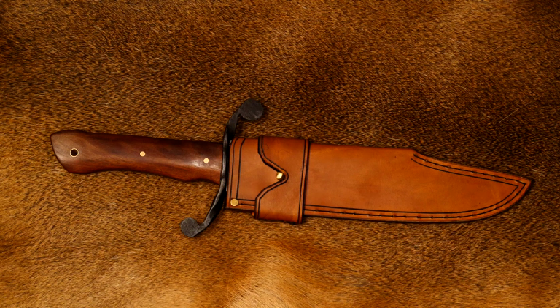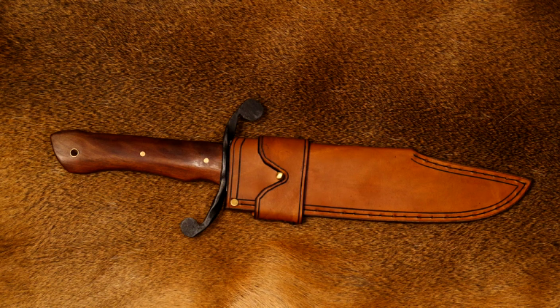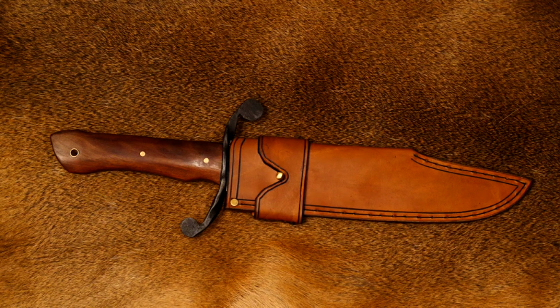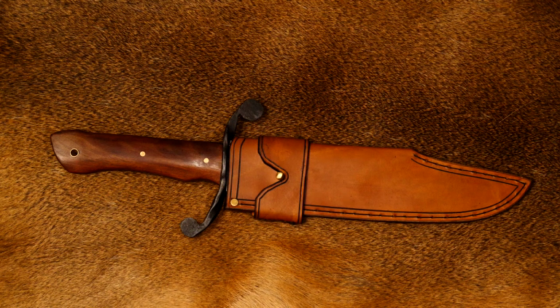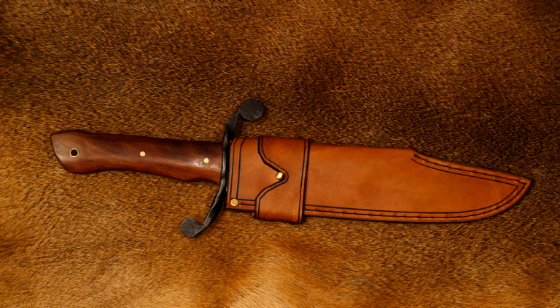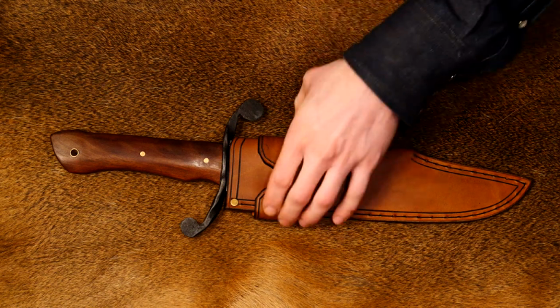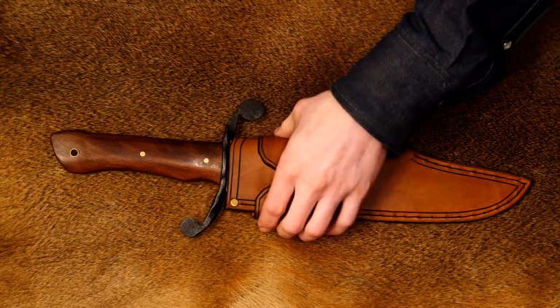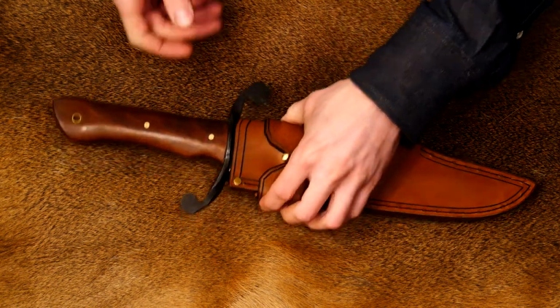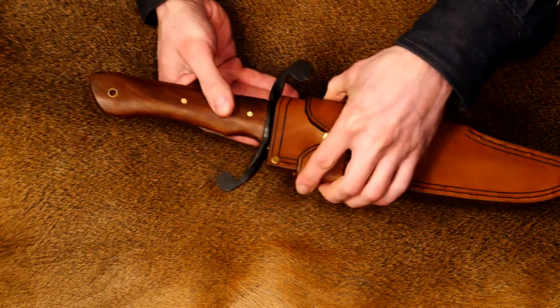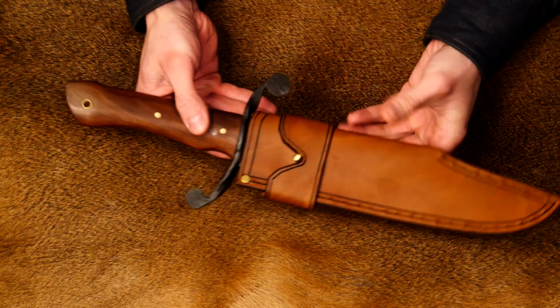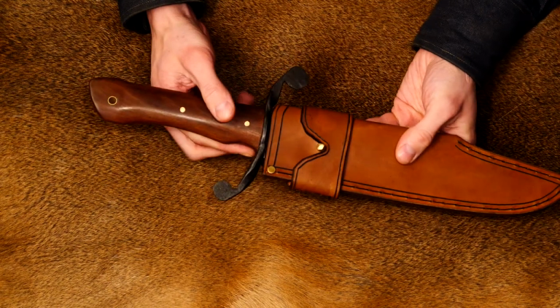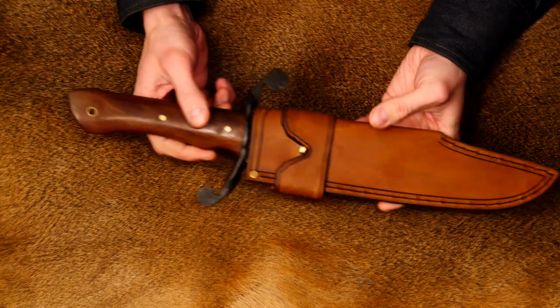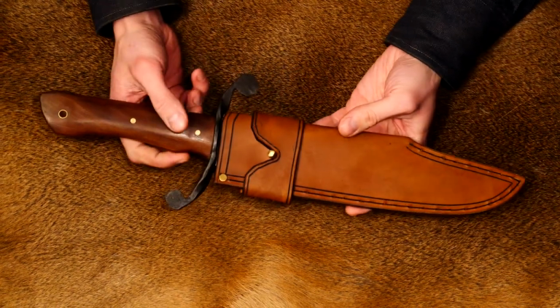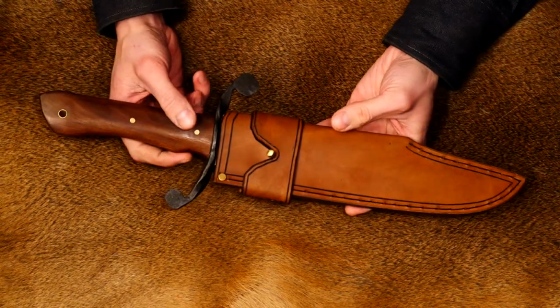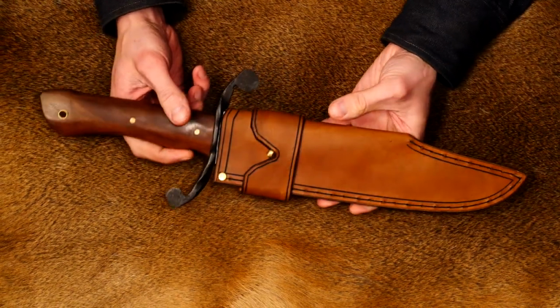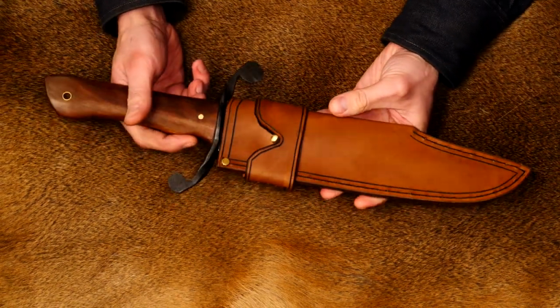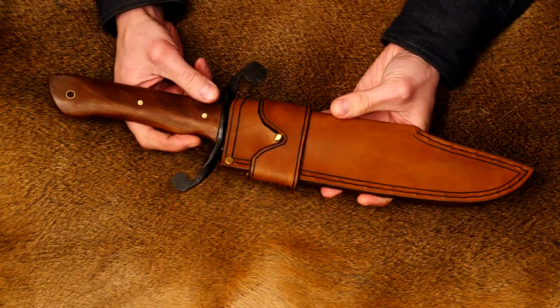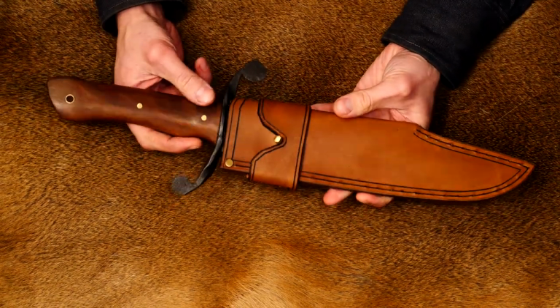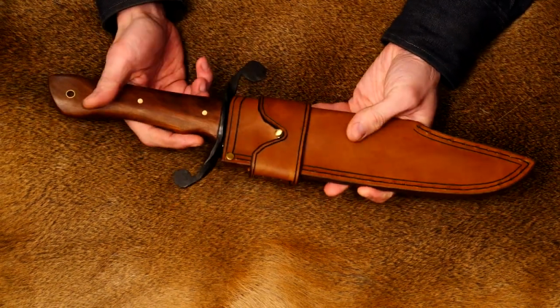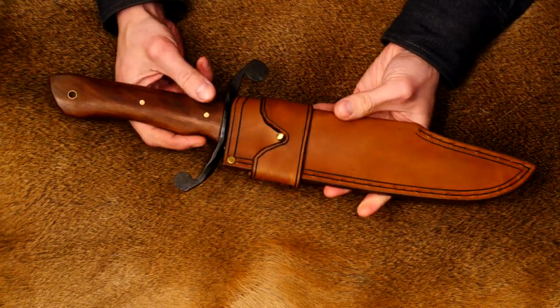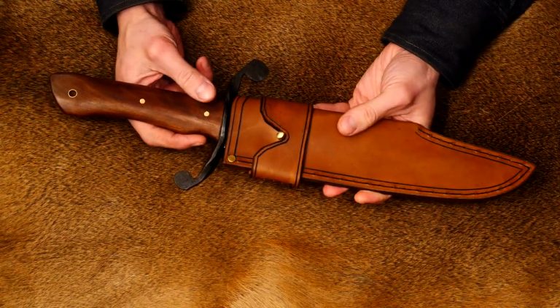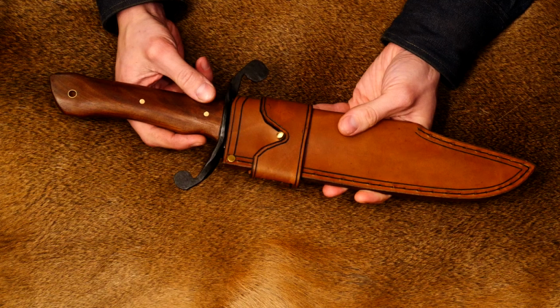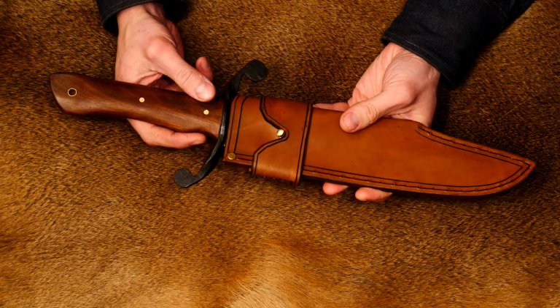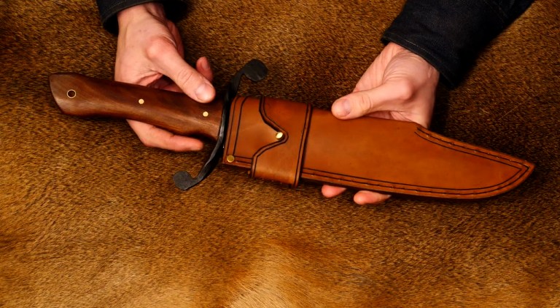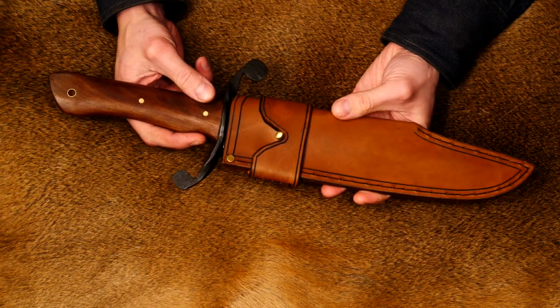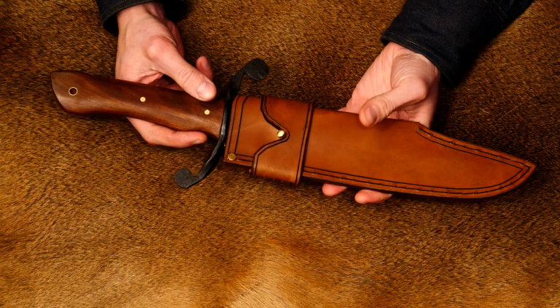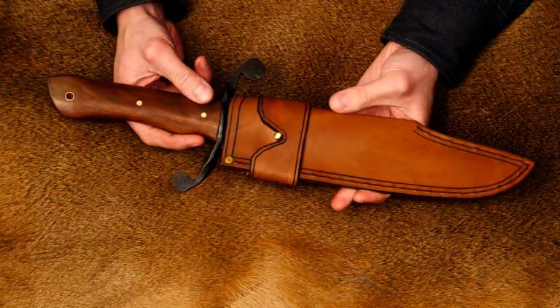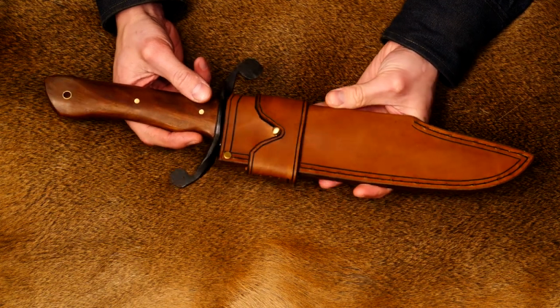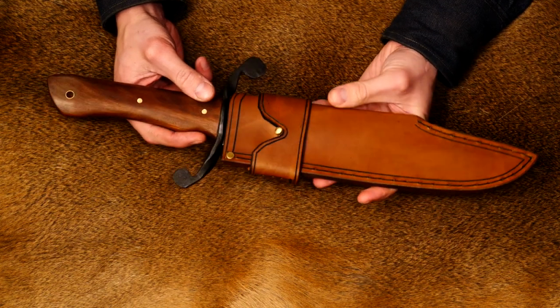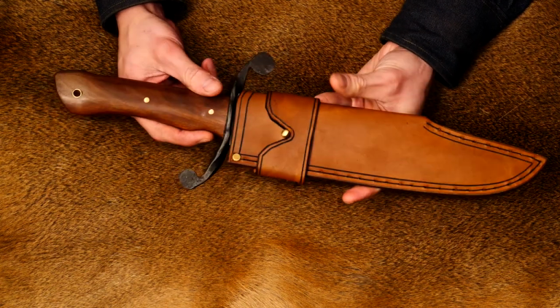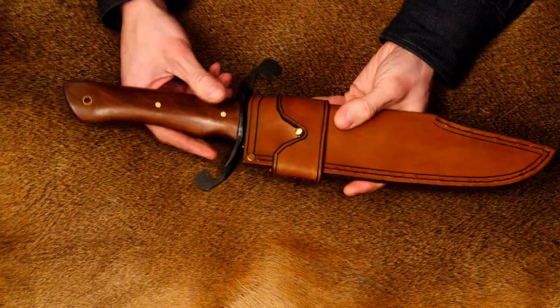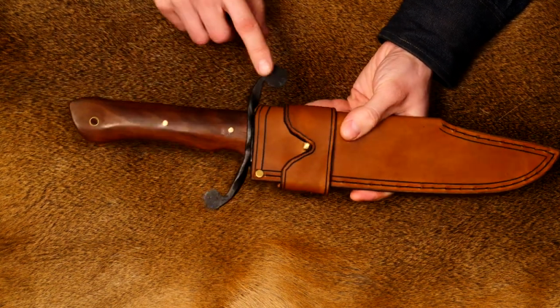For those unfamiliar with the Torione model that I make, it's basically just what I call any of my large Bowie S-guards — just what I call it for fun. This one is definitely unique in a couple of ways, mainly the guard.